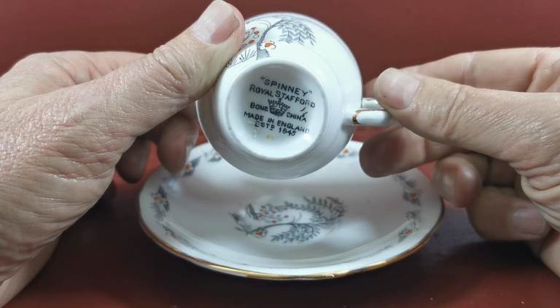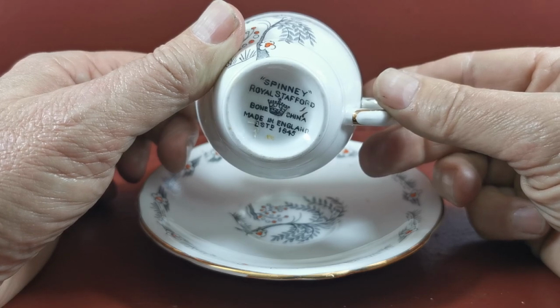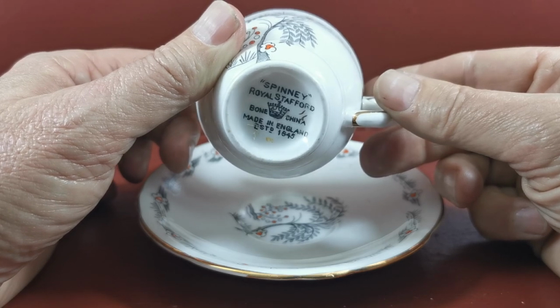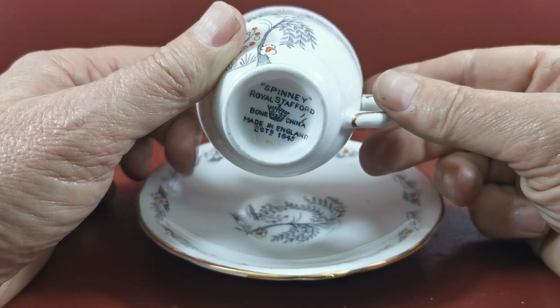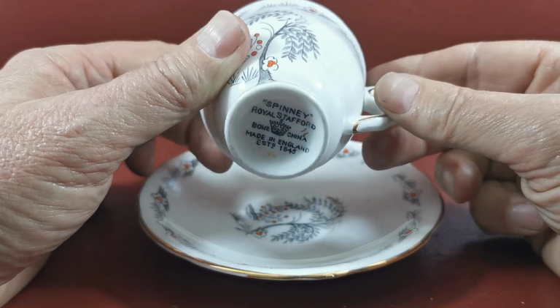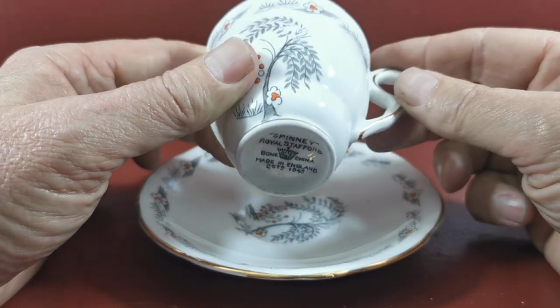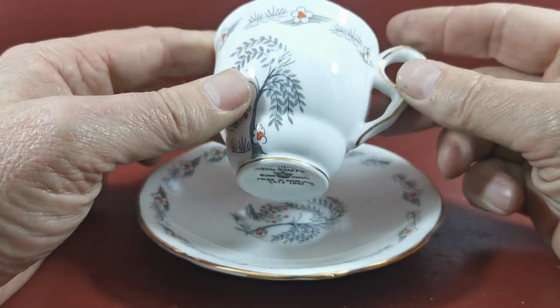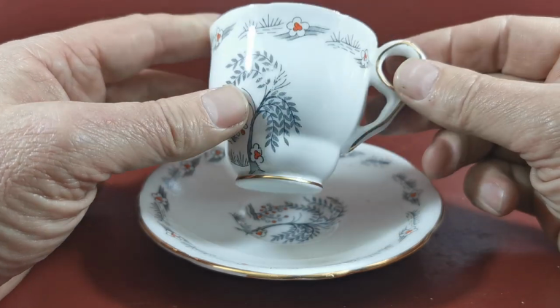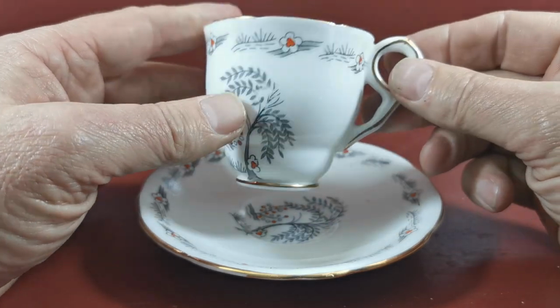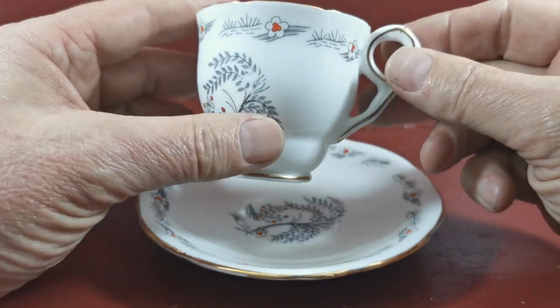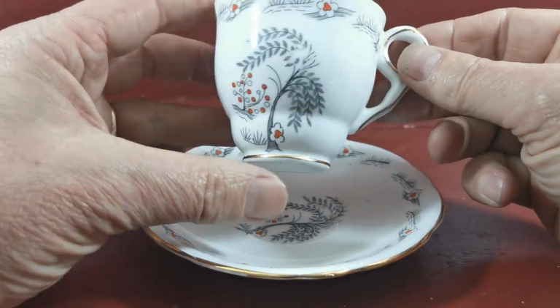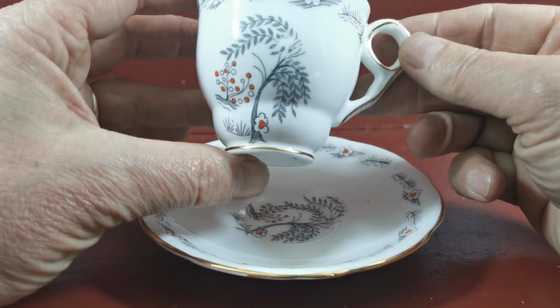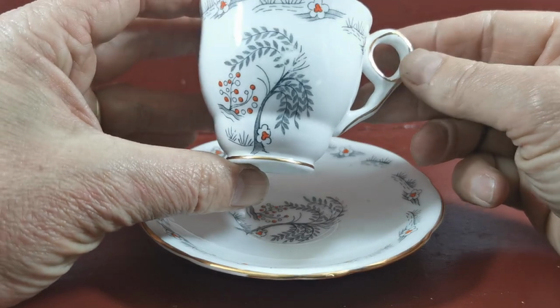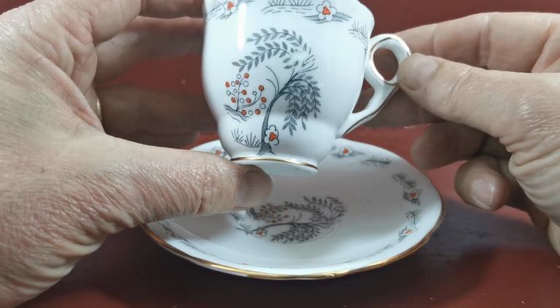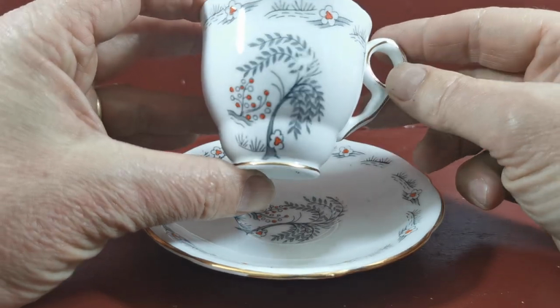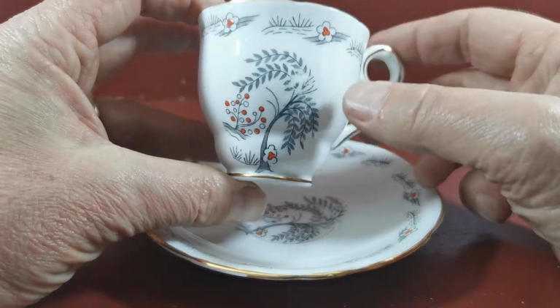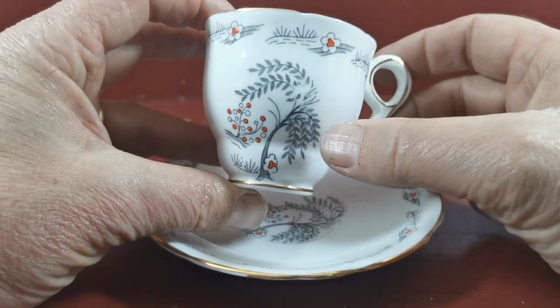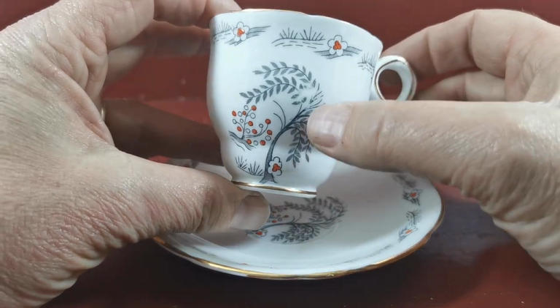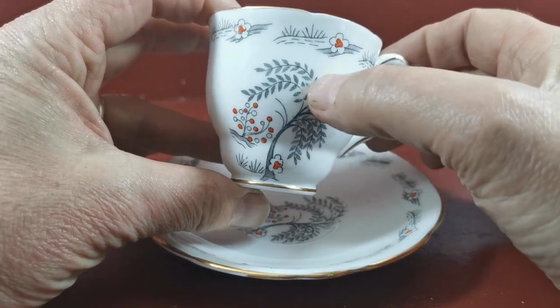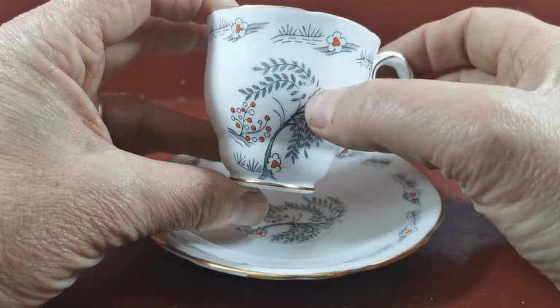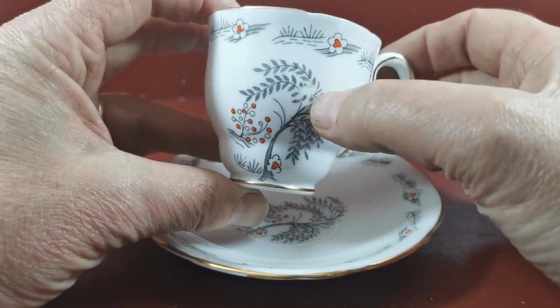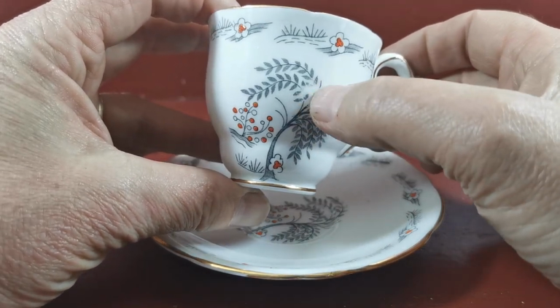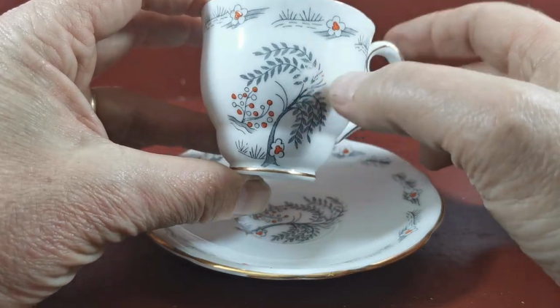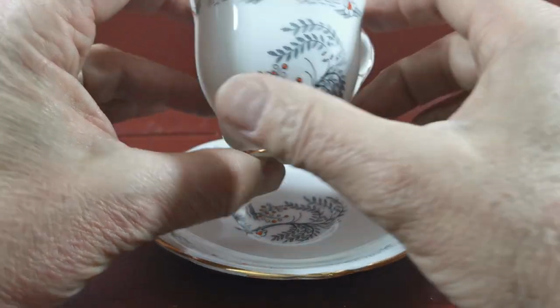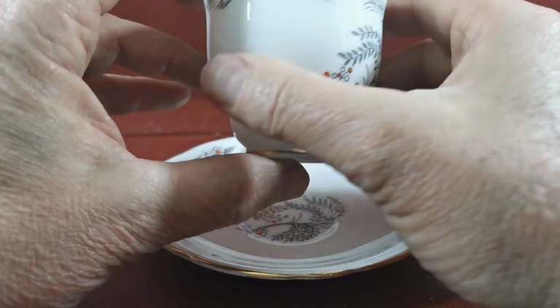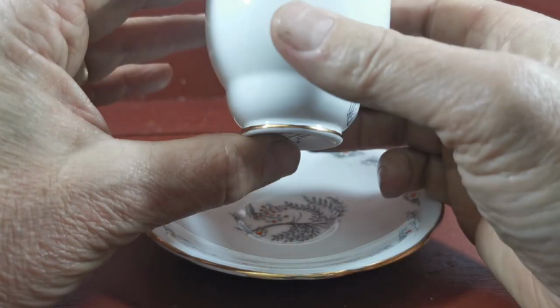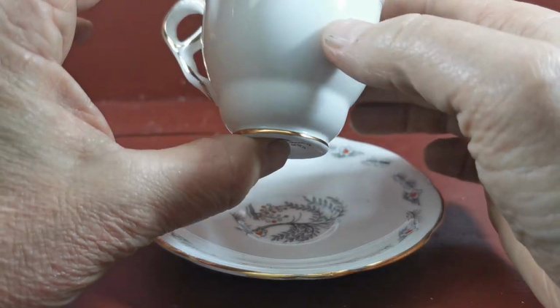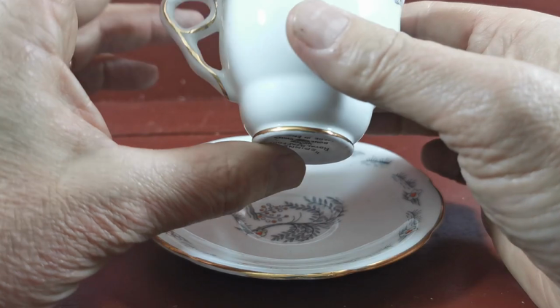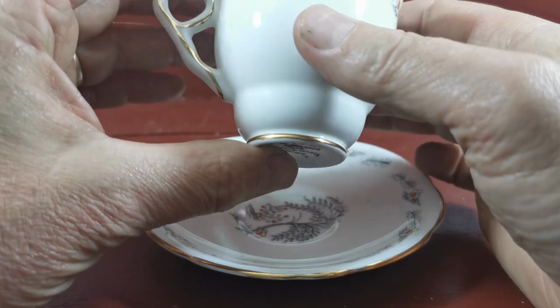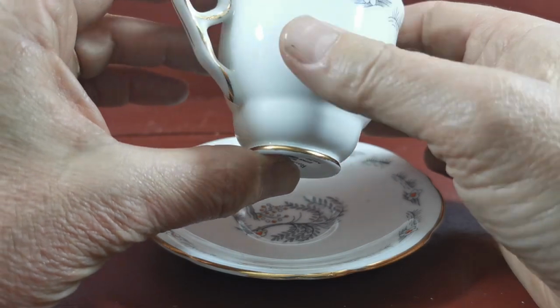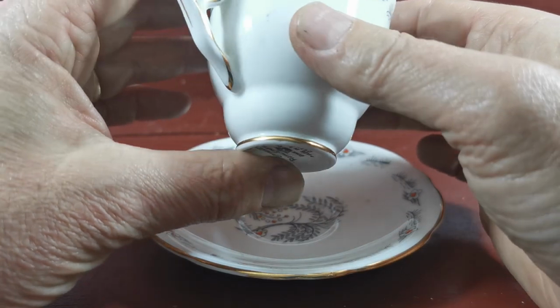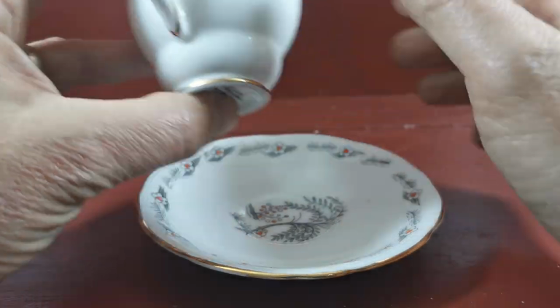Not made in 1845 — this is probably 1920s, 1930s and an earlier piece of production. There's a little bit of wear on the front of the transfer pattern, just on the front on the willow.